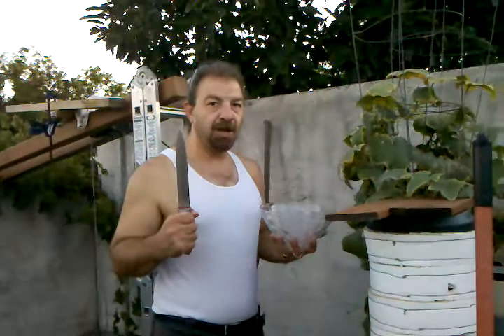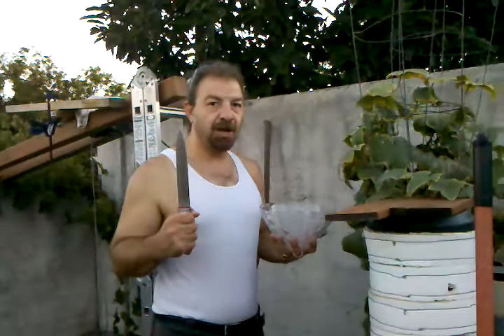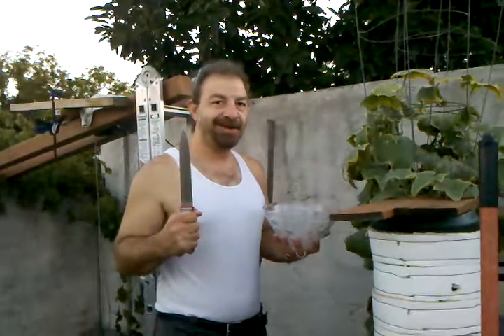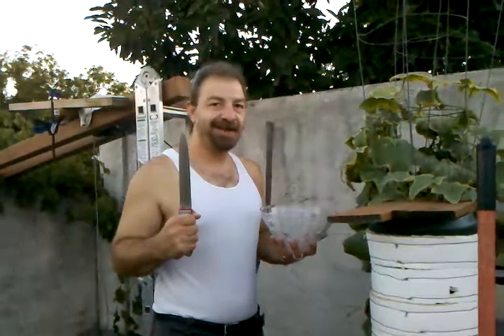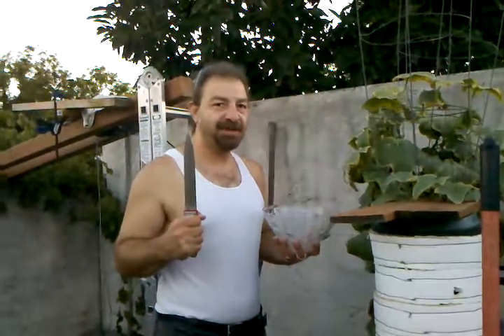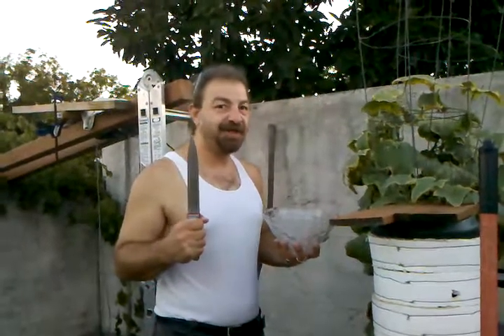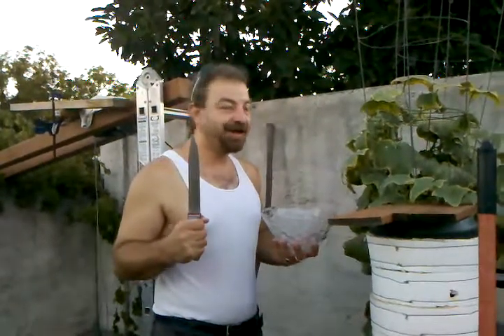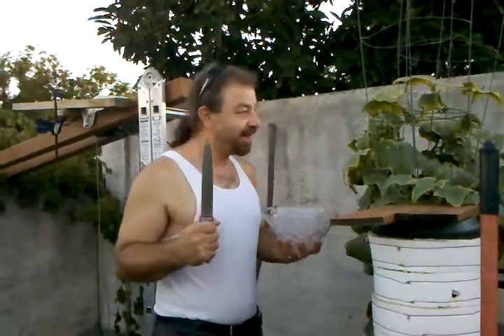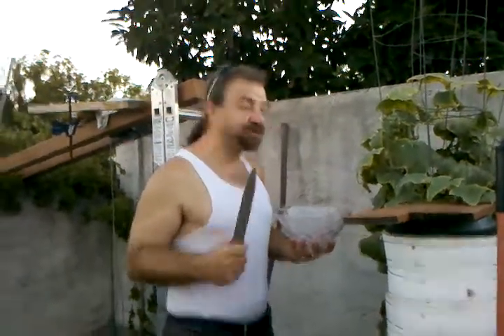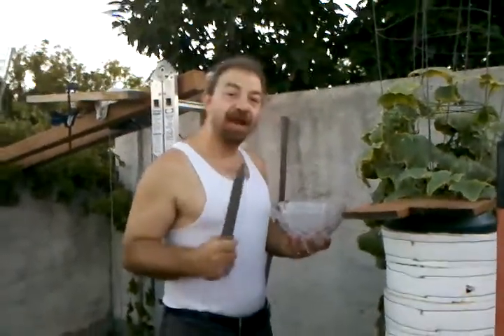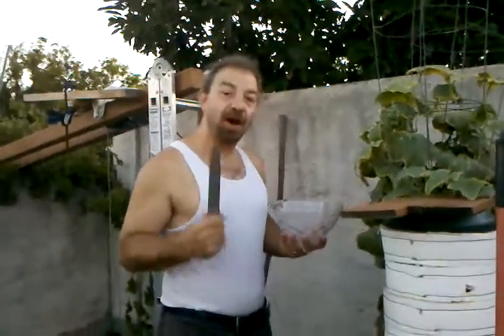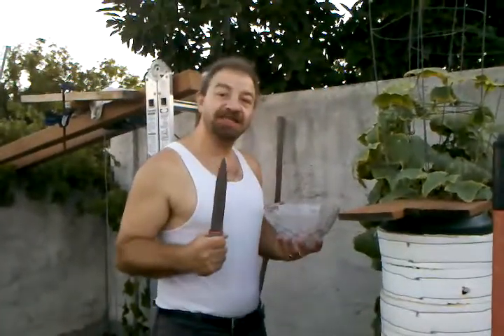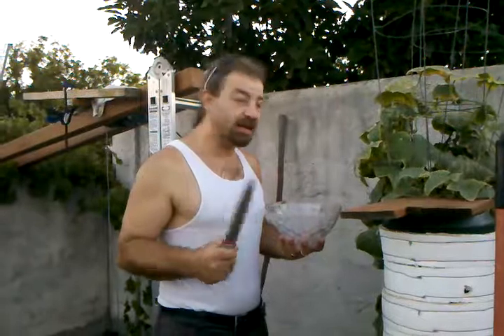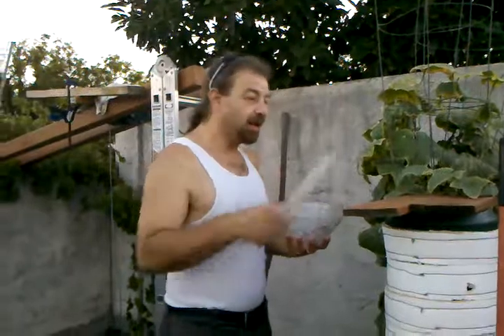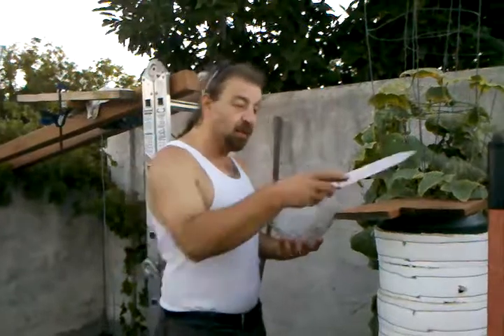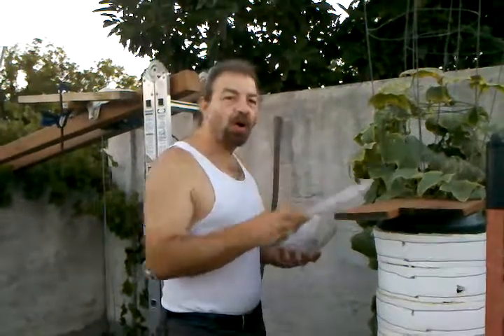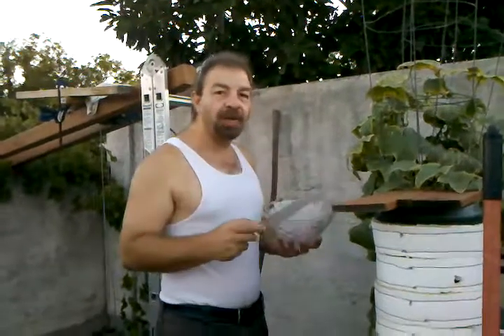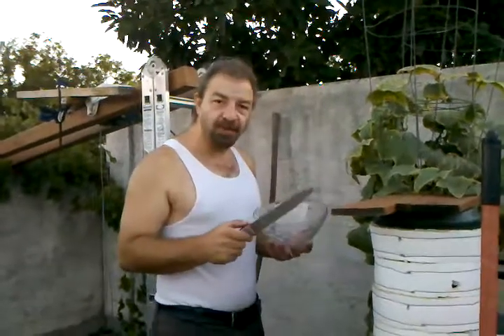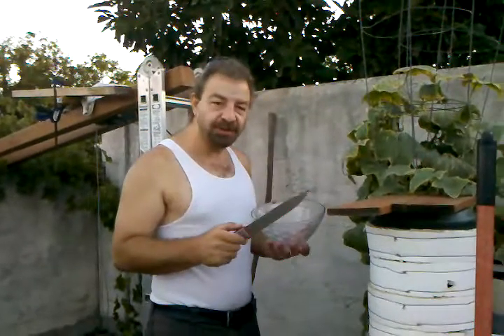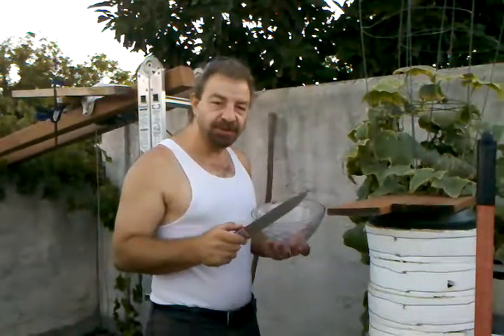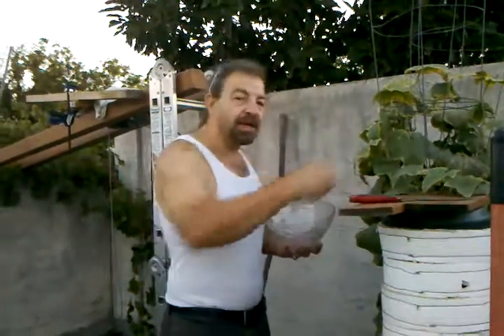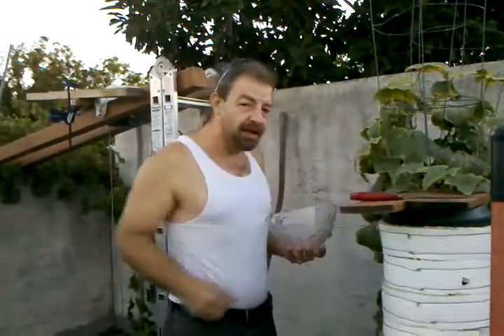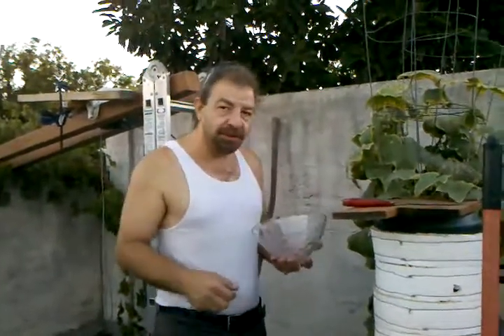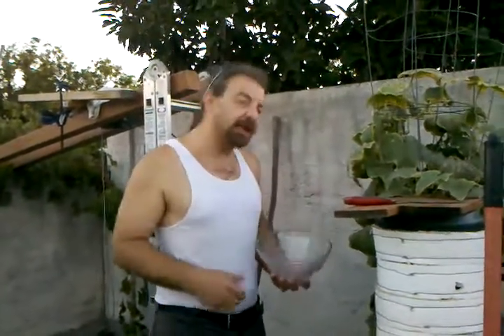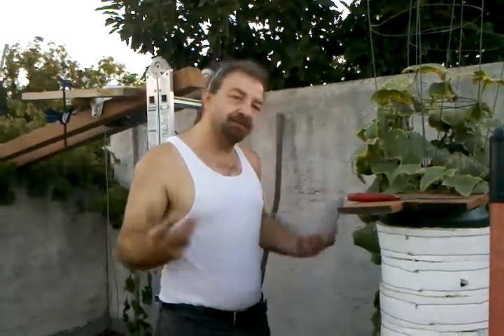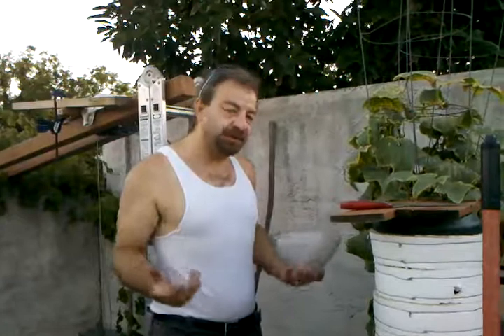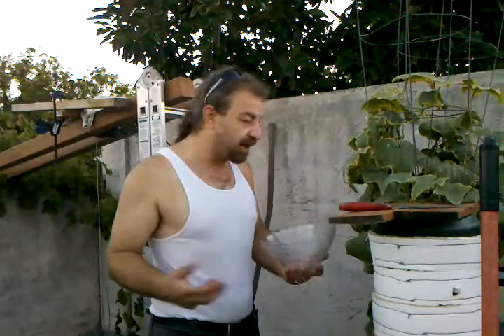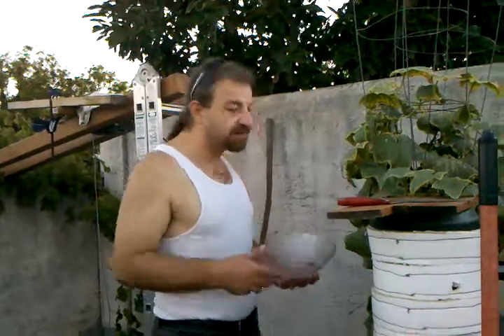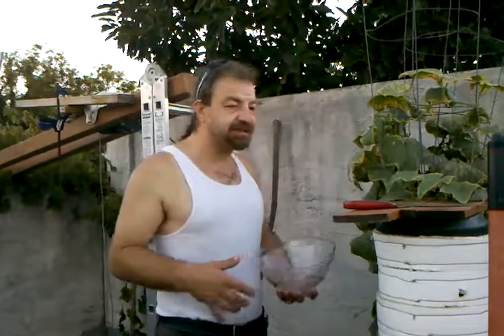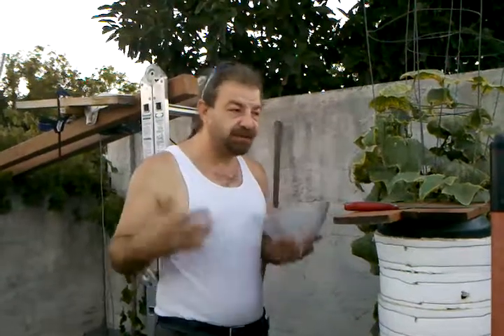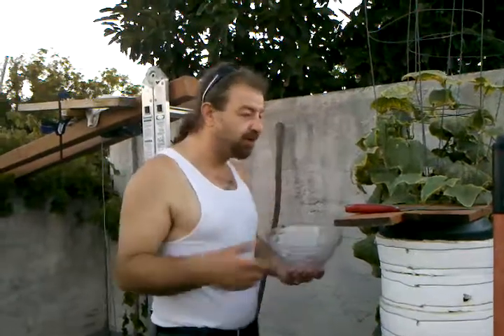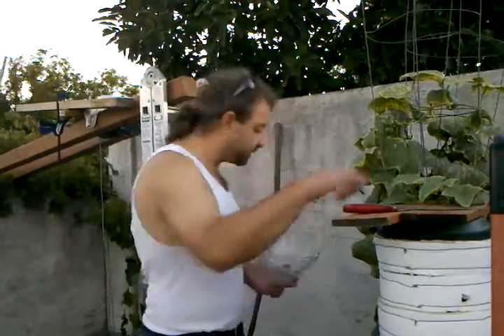Hello everybody, my name is Levan and today we are harvesting more of my cucumbers so we can eat a couple and then give some to the neighbors because I just have so many of them.